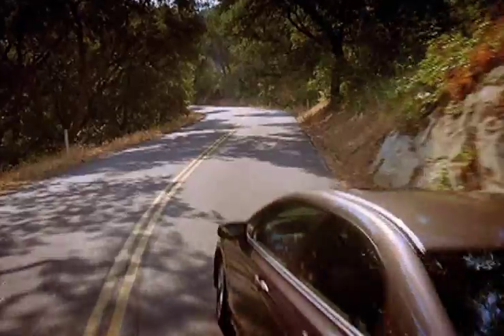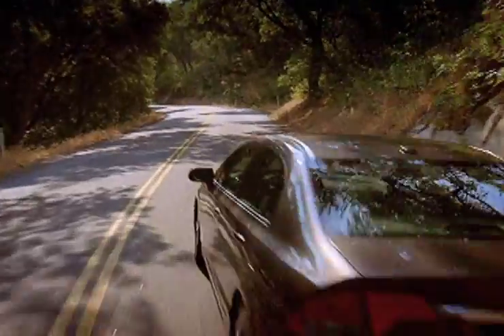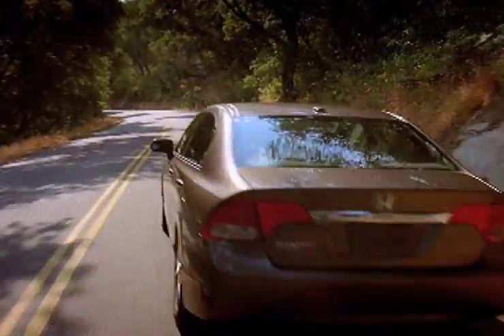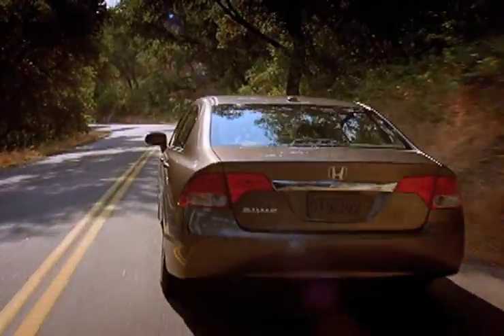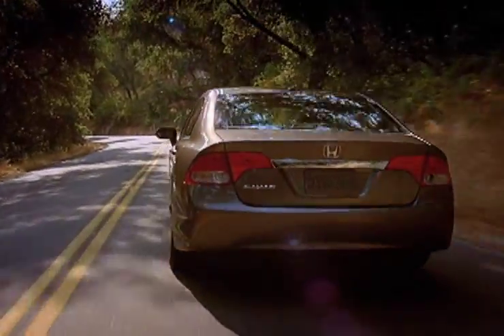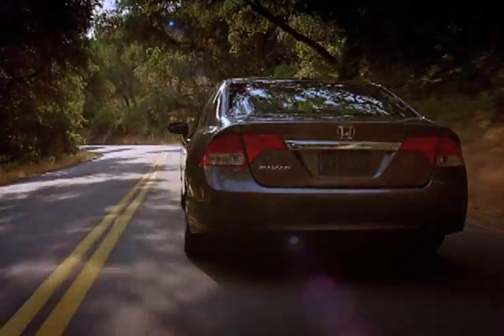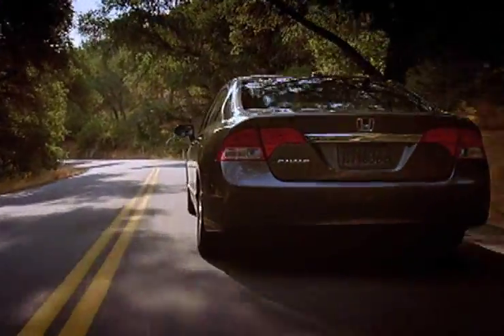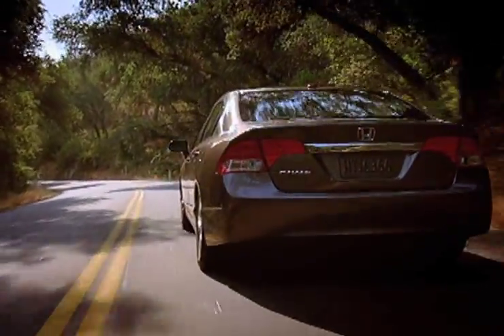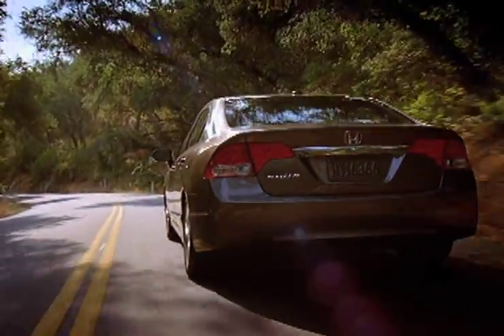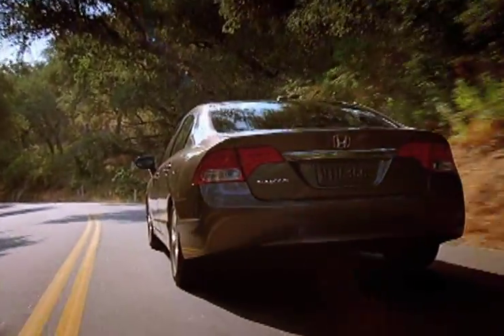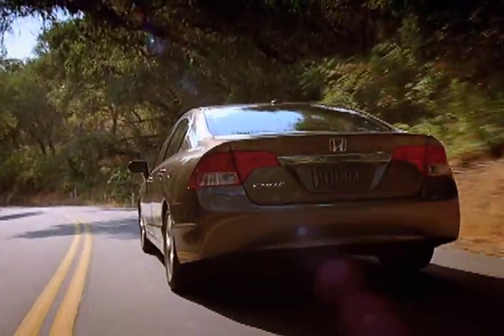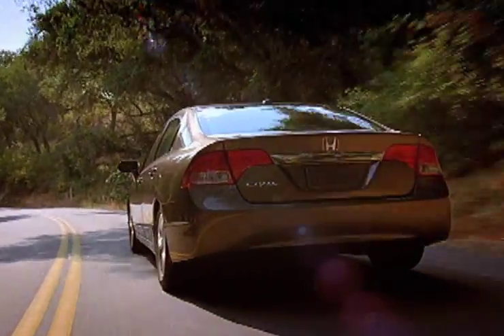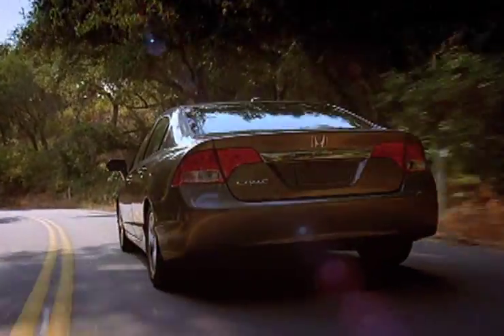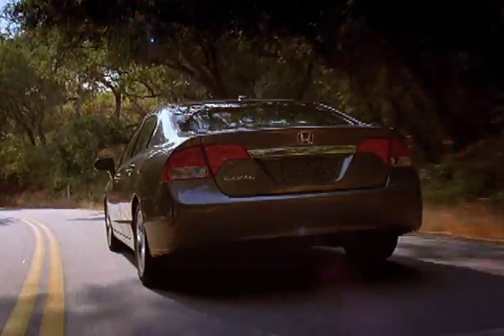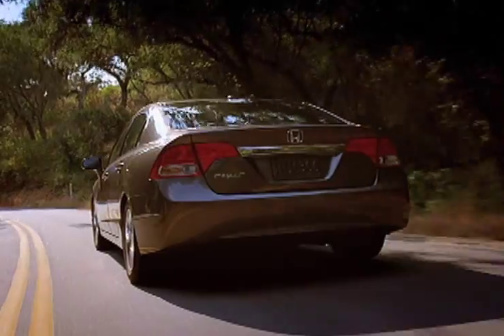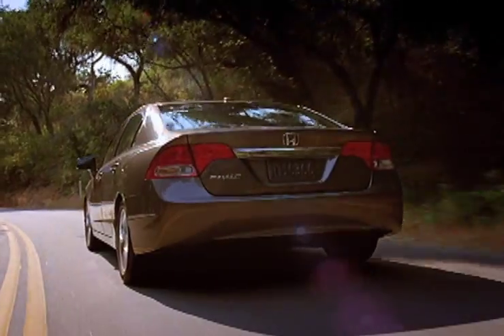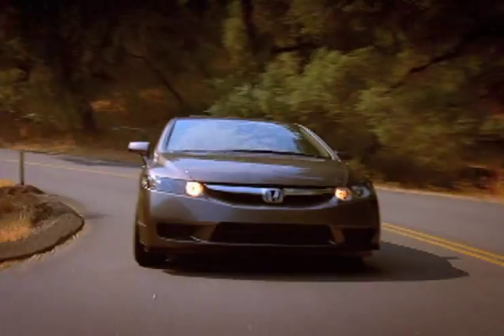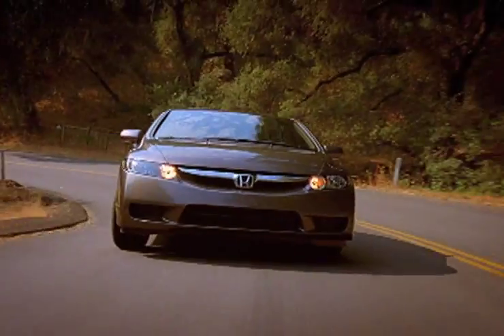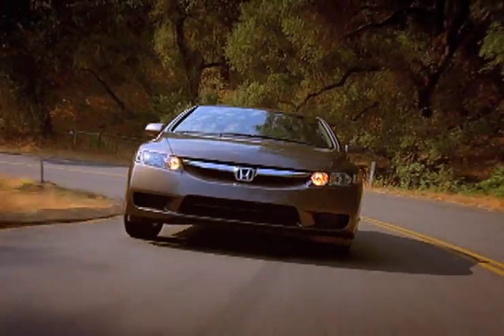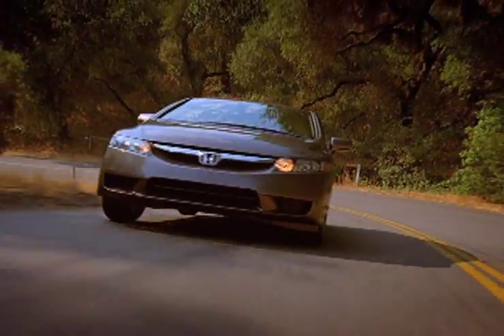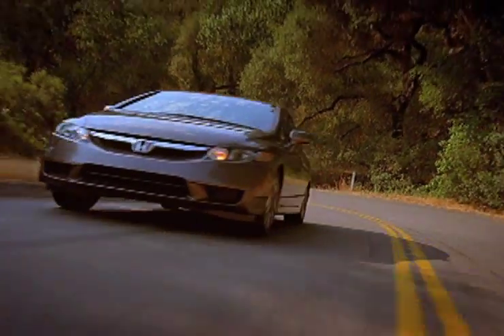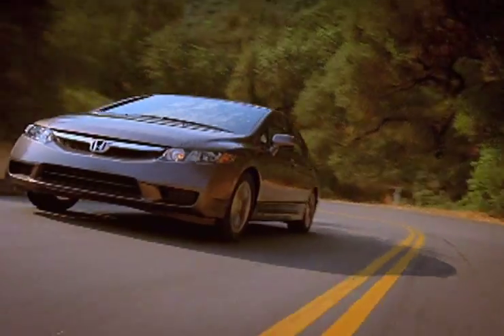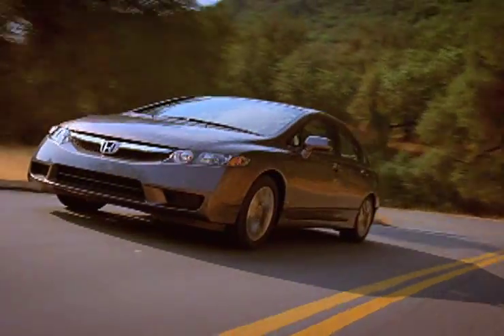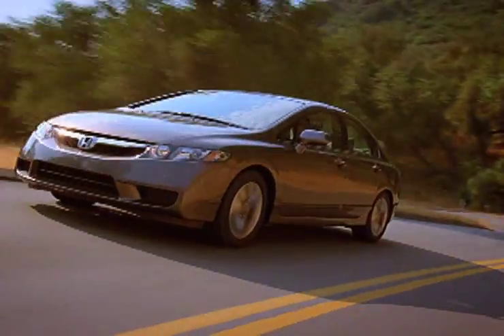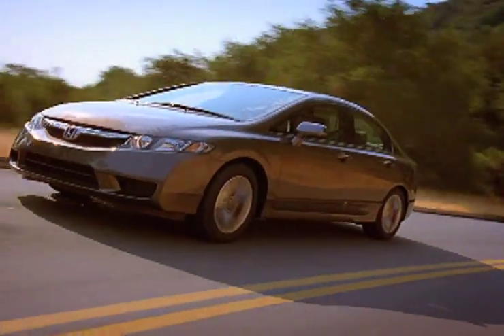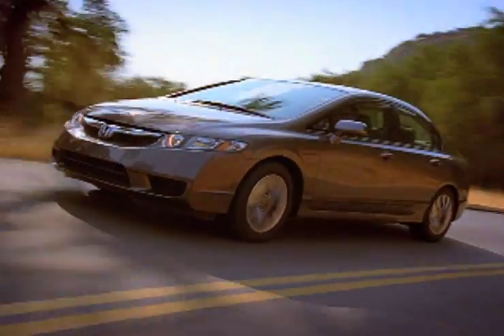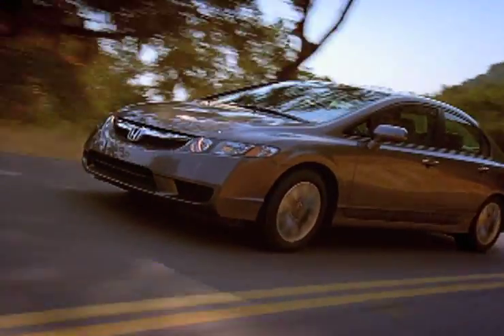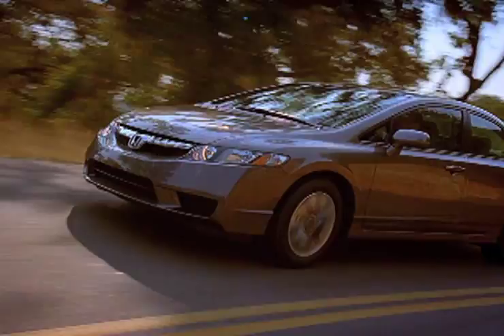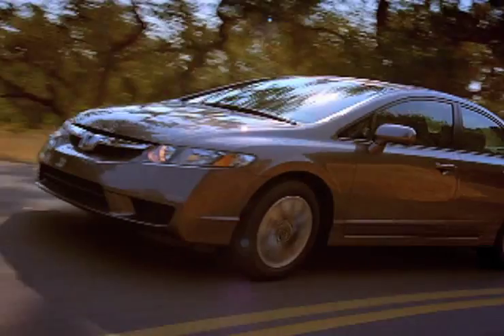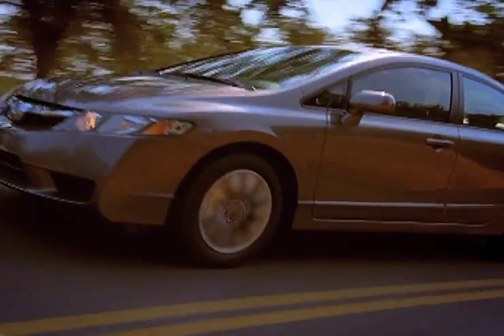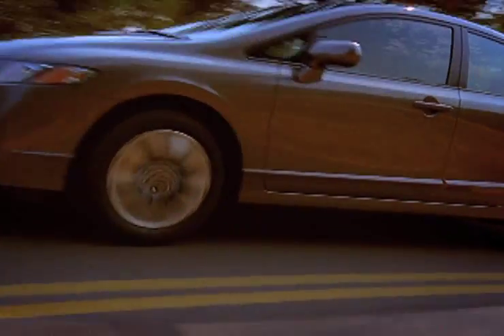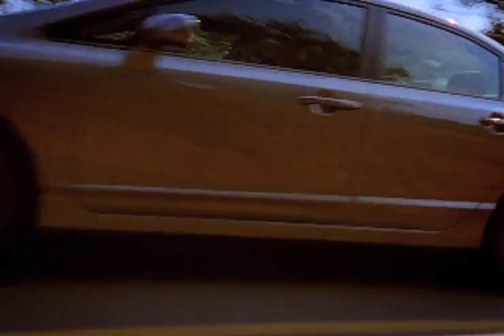Buyers looking to purchase the new Honda Civic know it offers advanced interior features, from Bluetooth to rear view cameras, for undeniable reliability. Don't settle for less.